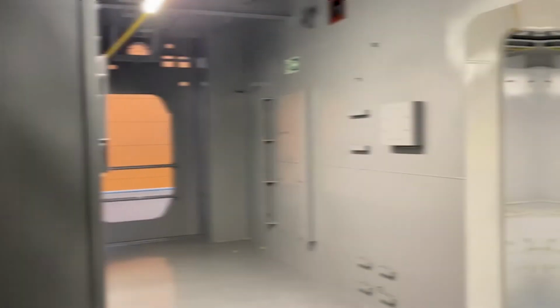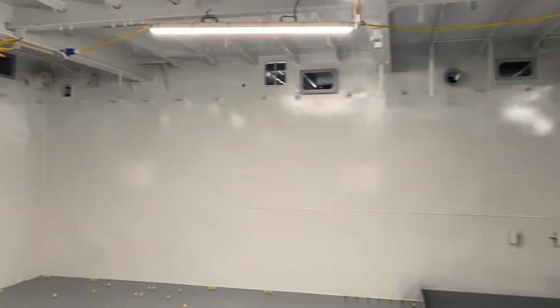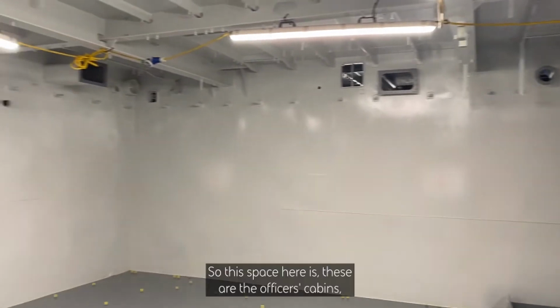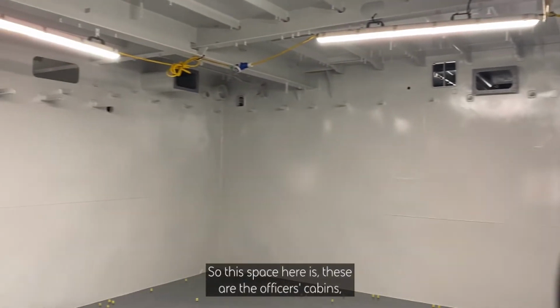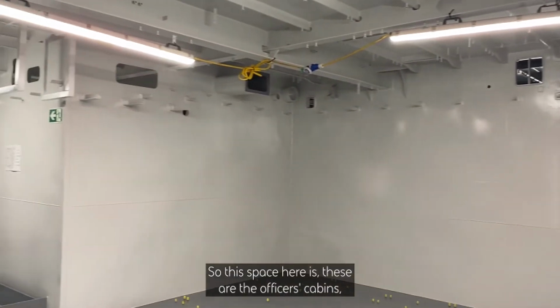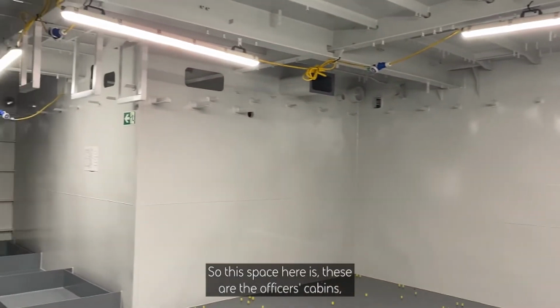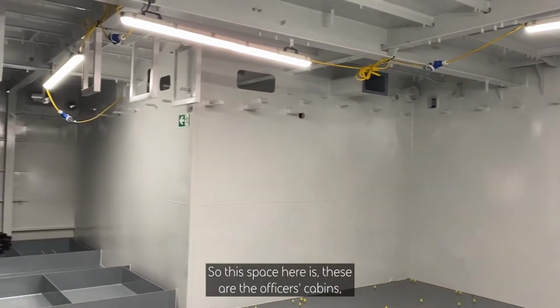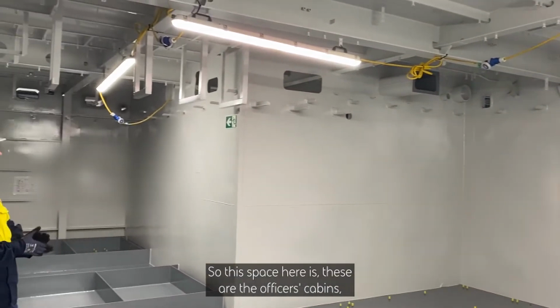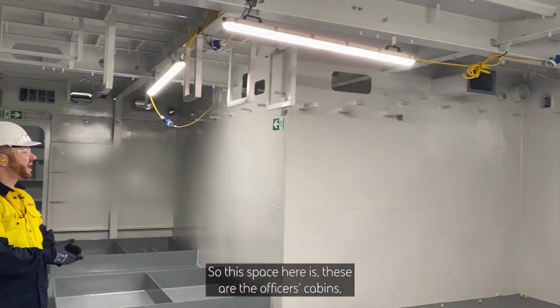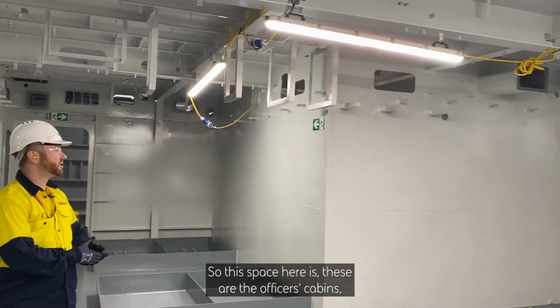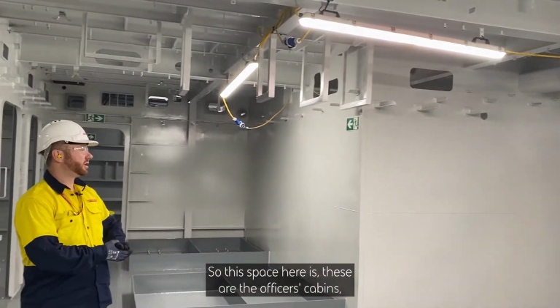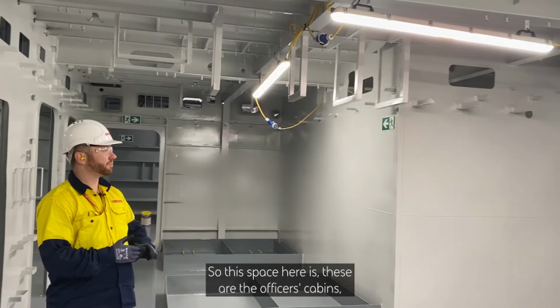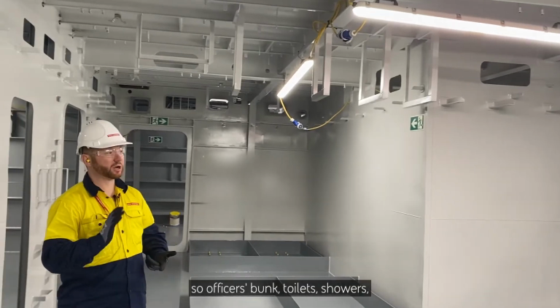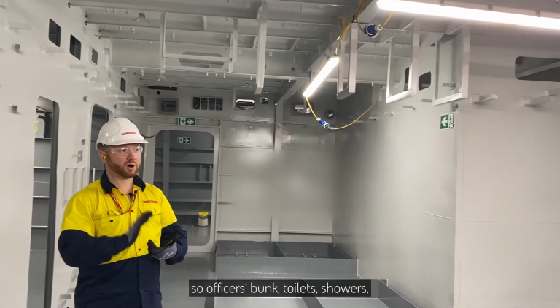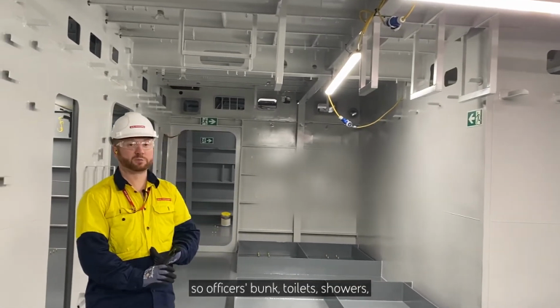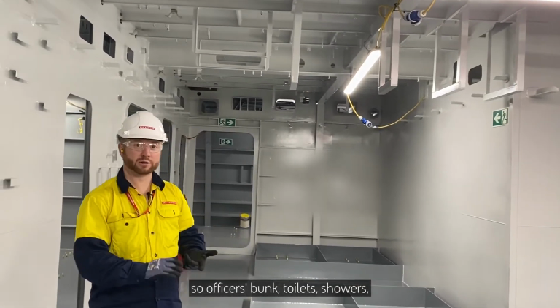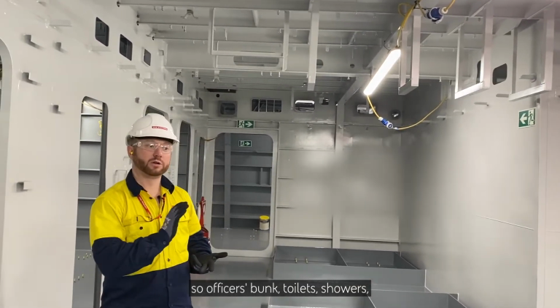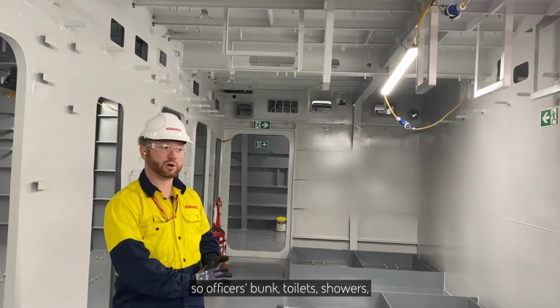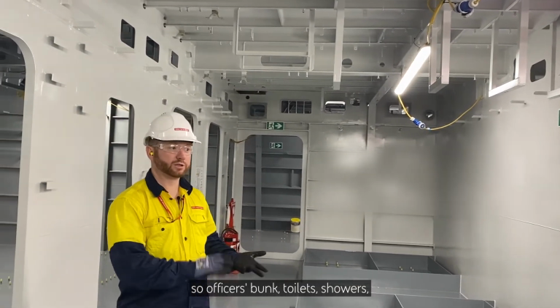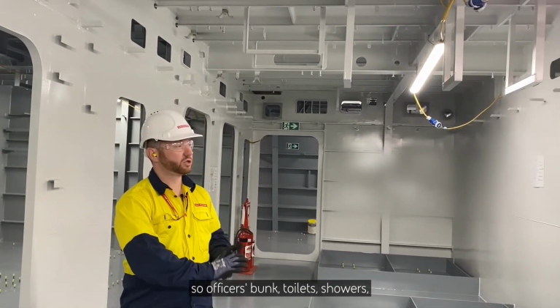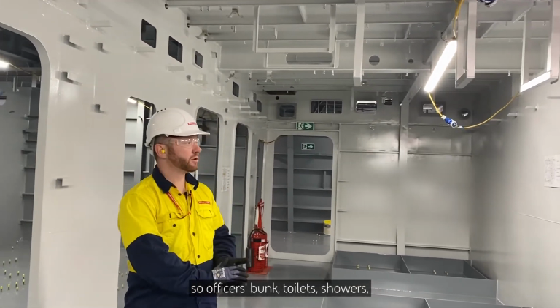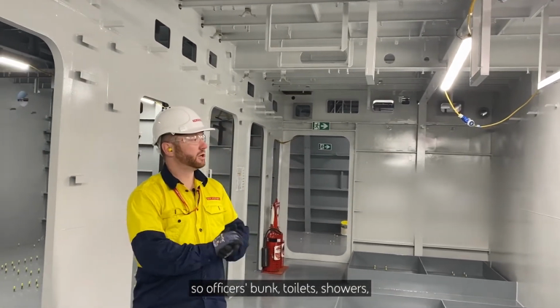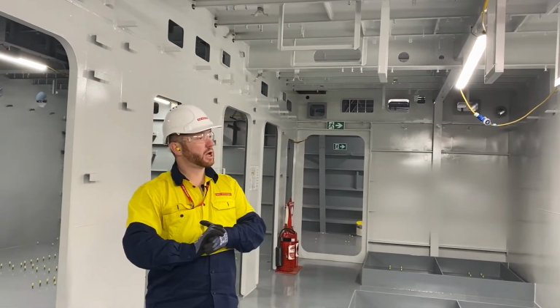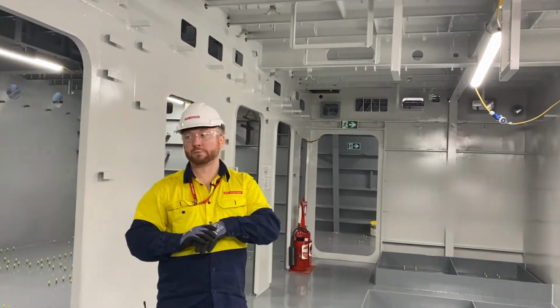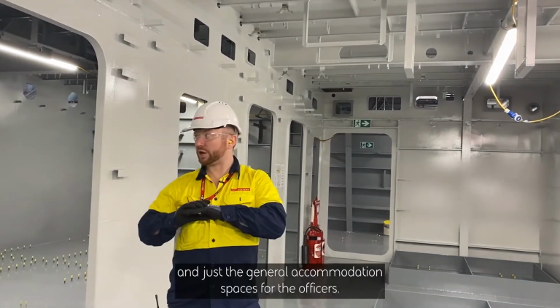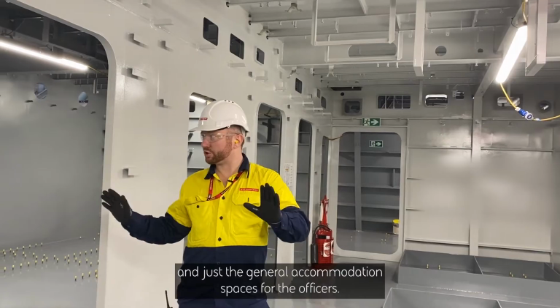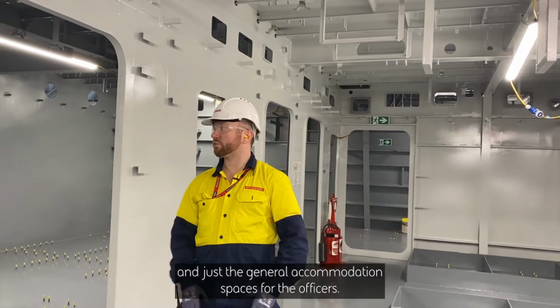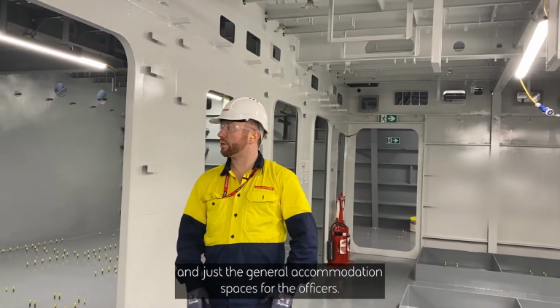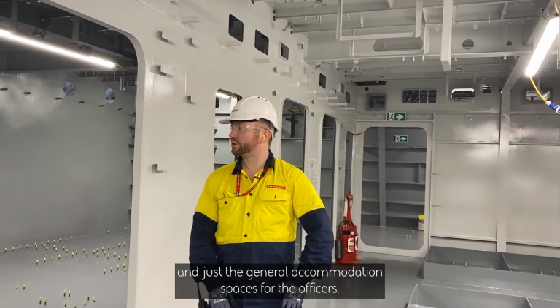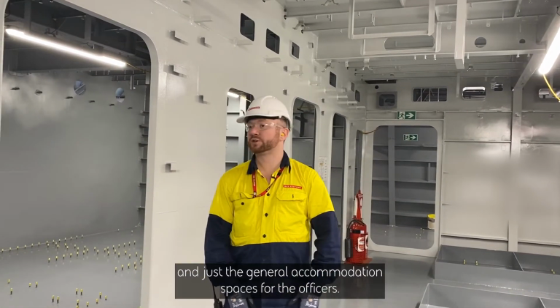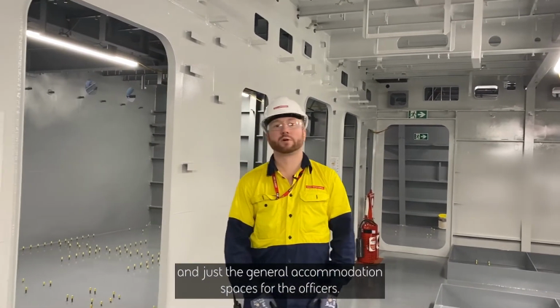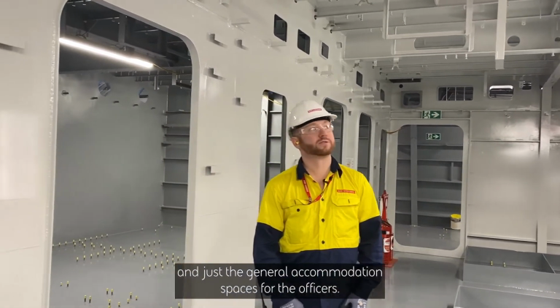This space here — these are the officer's cabins. So officer's bunks, toilets, showers, and just the general accommodation spaces for the officers.